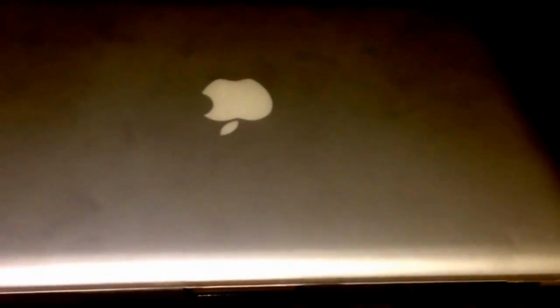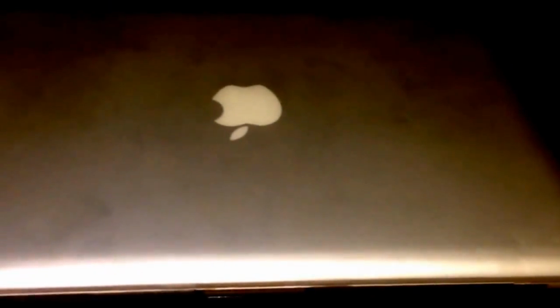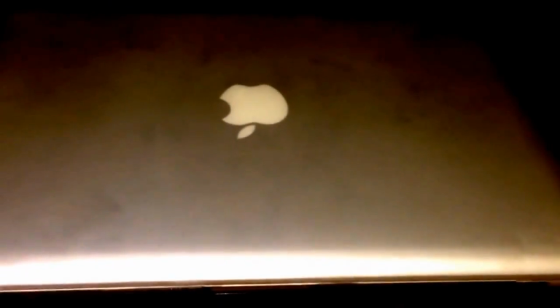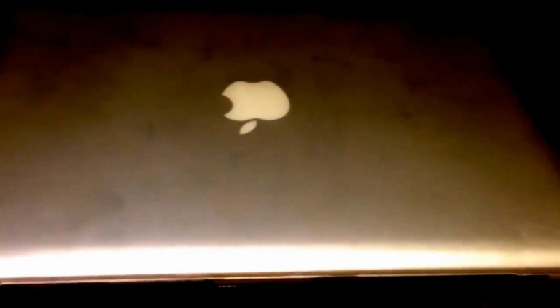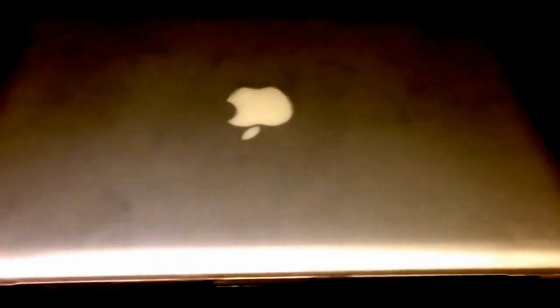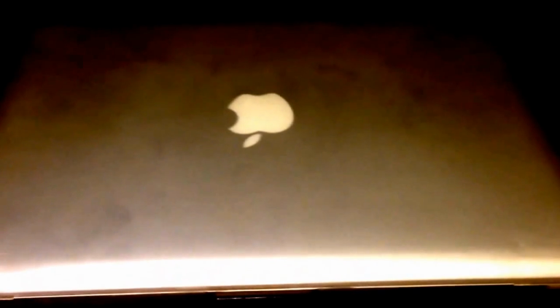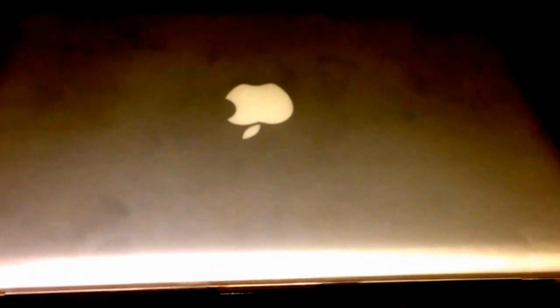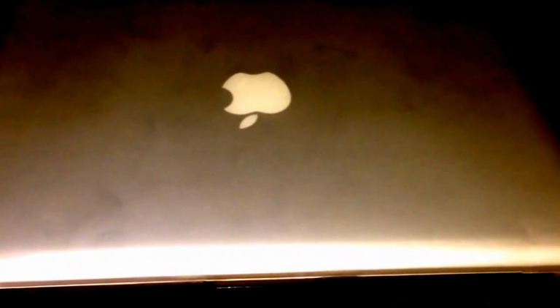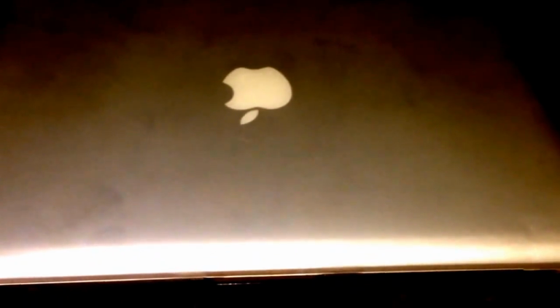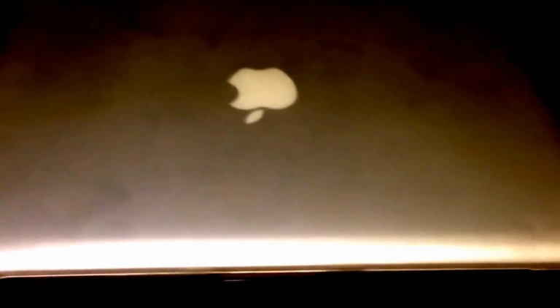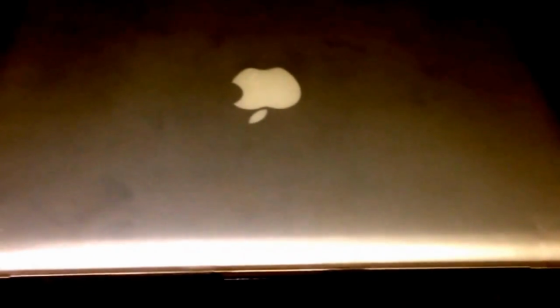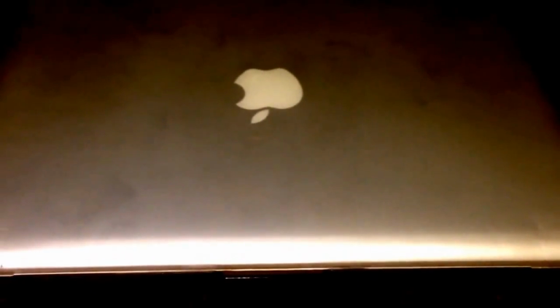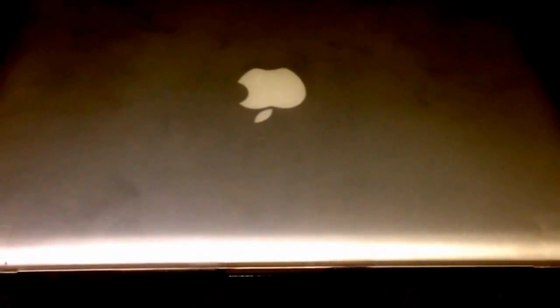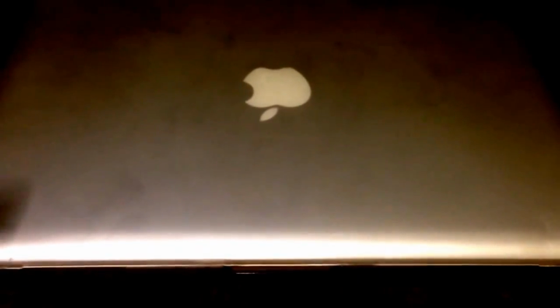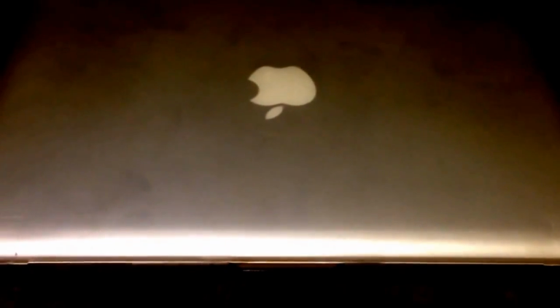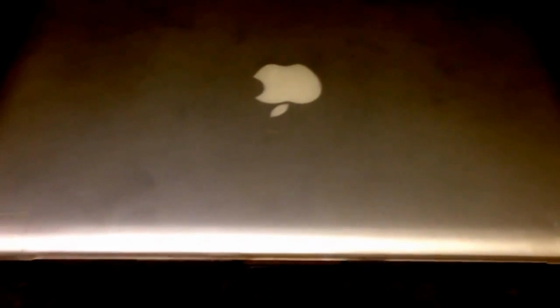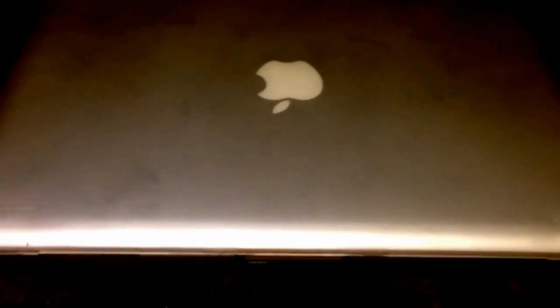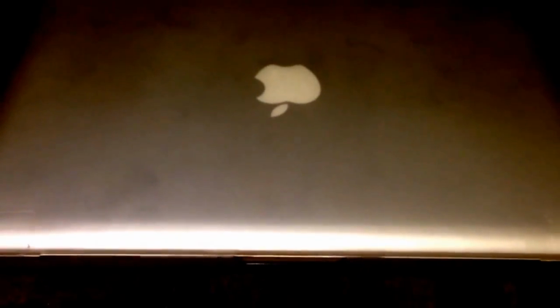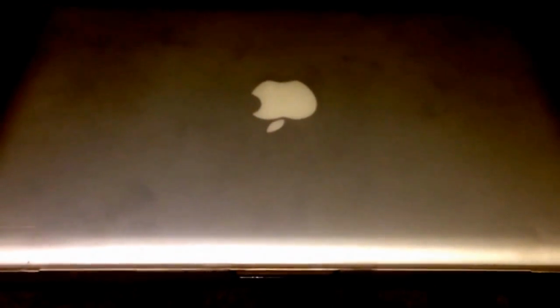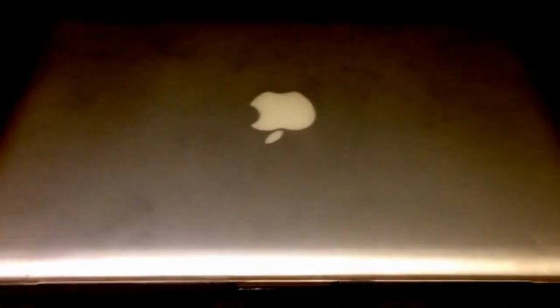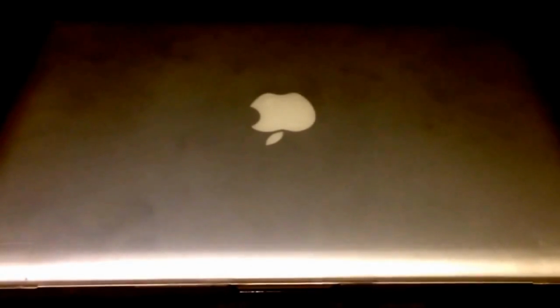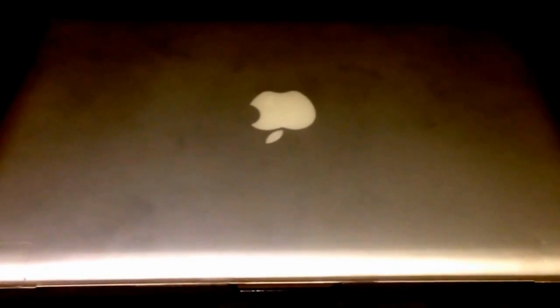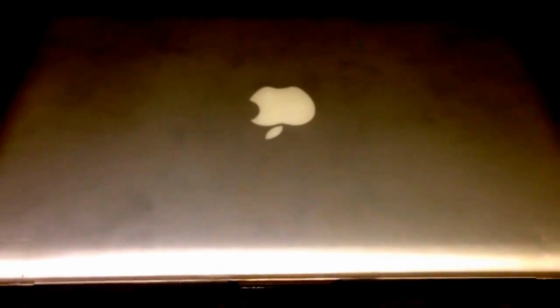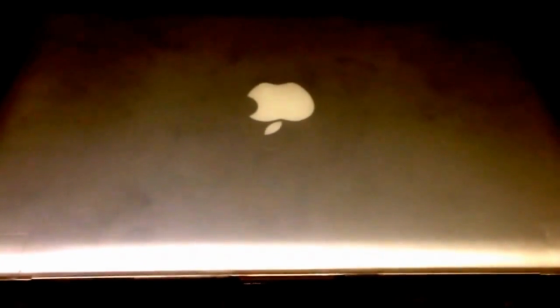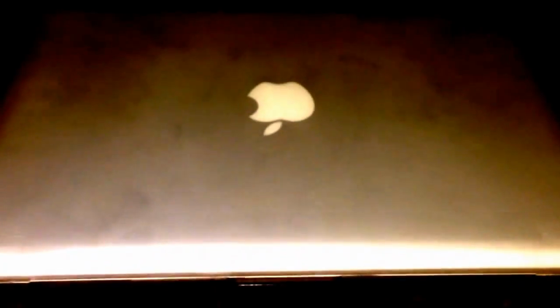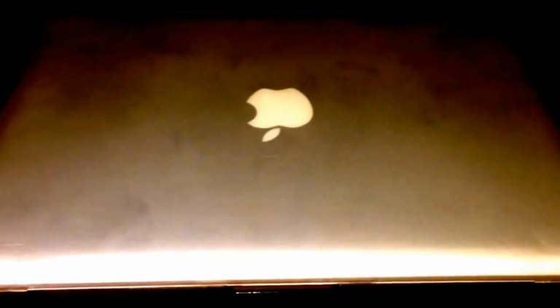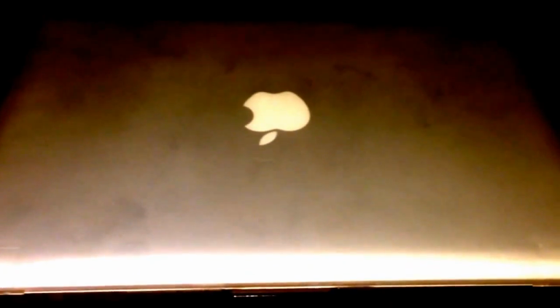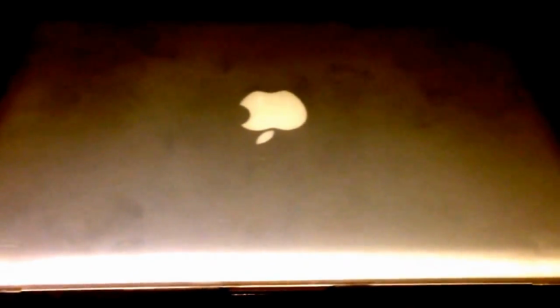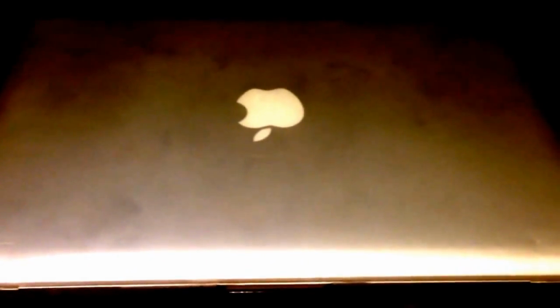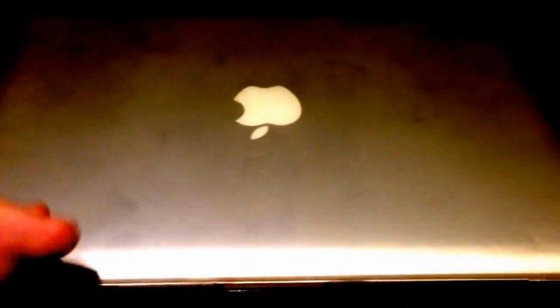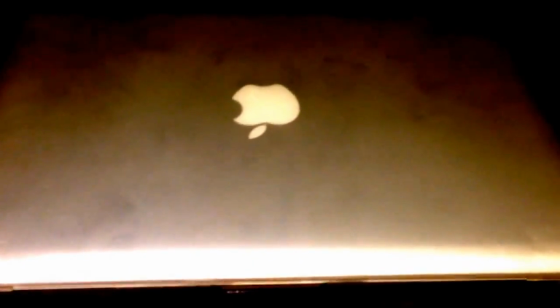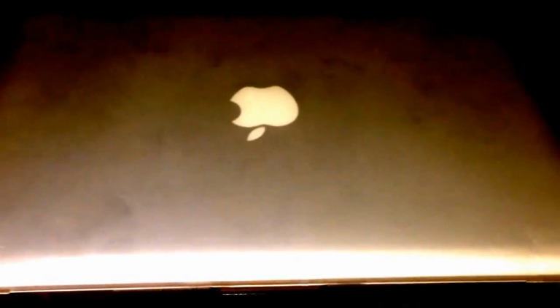...and you don't want to void the warranty, you can bring it to Apple and they'll be able to replace the laptop for you. But you're not going to get your information back if you haven't backed up.